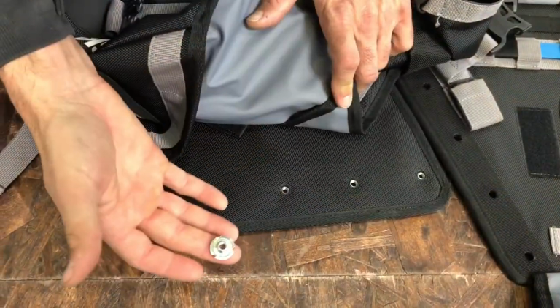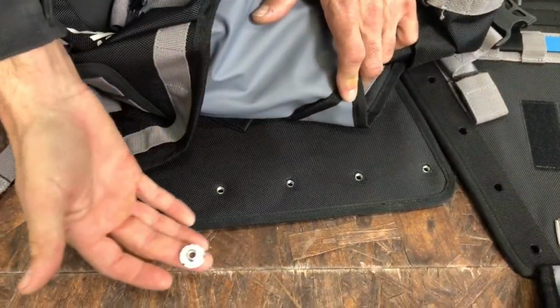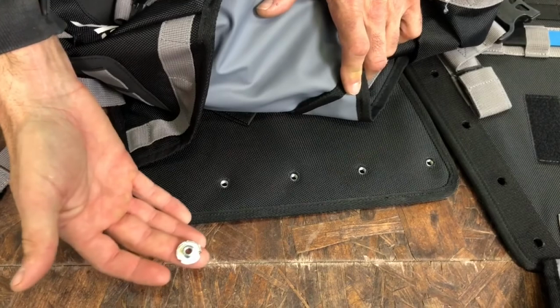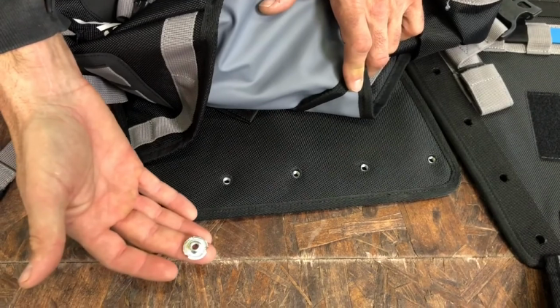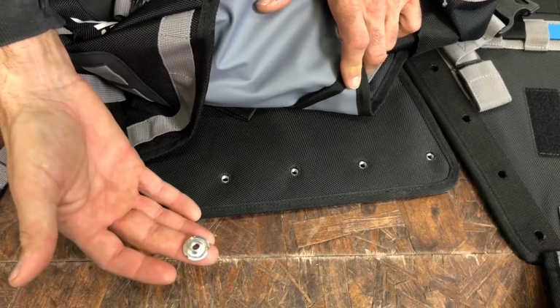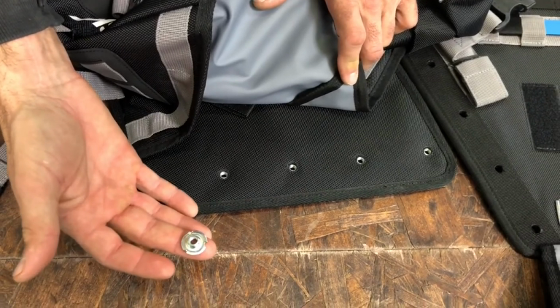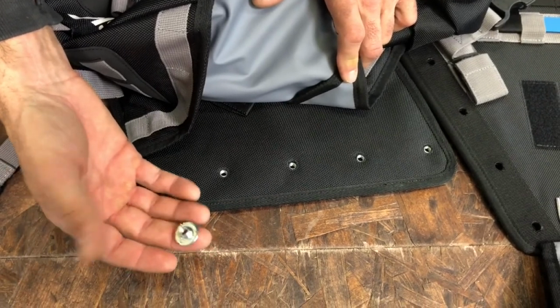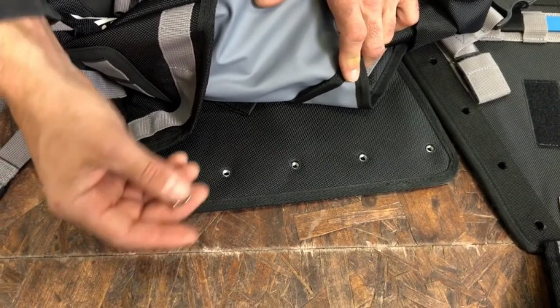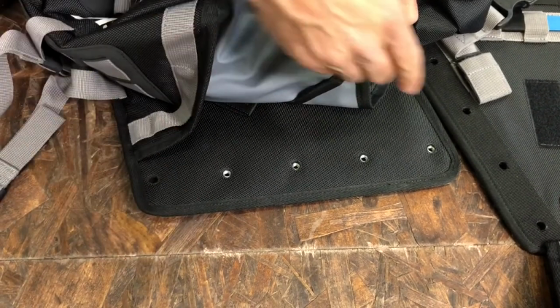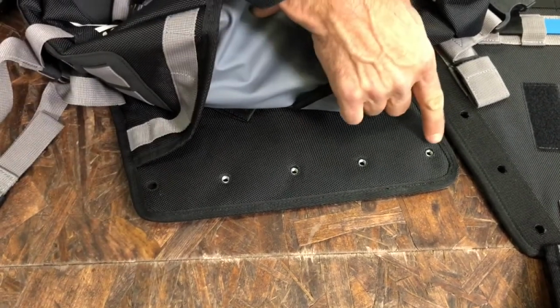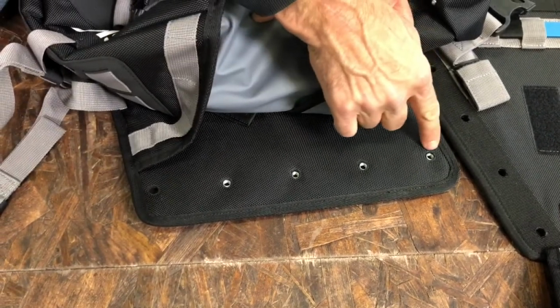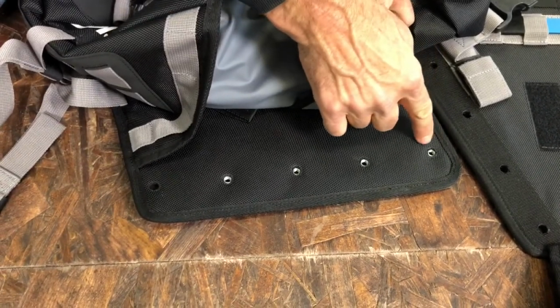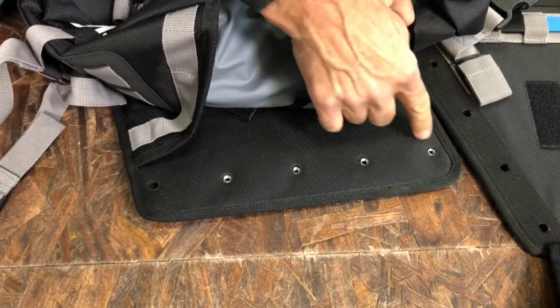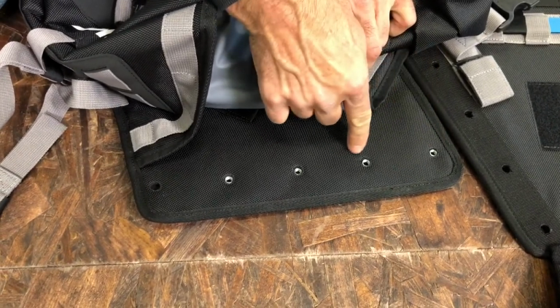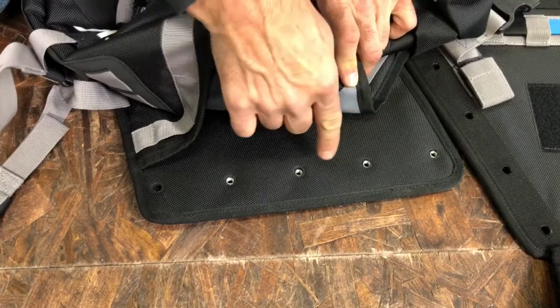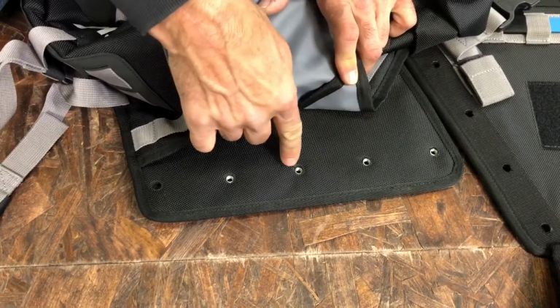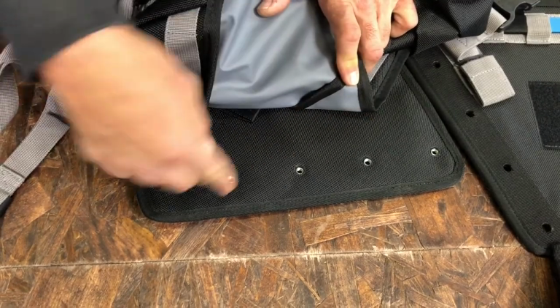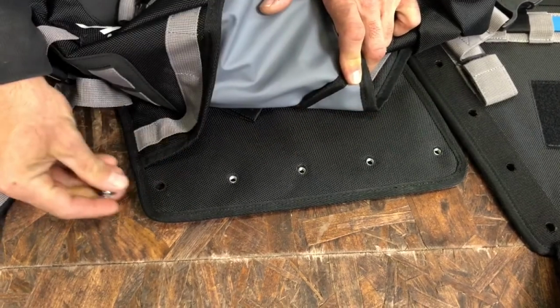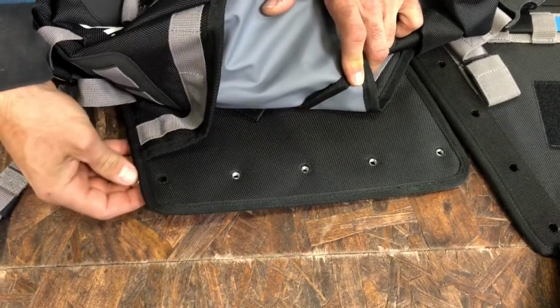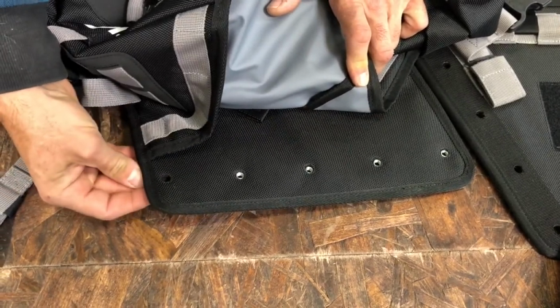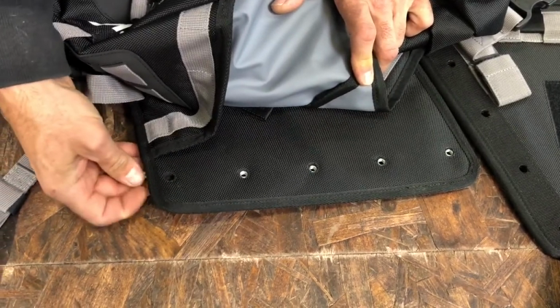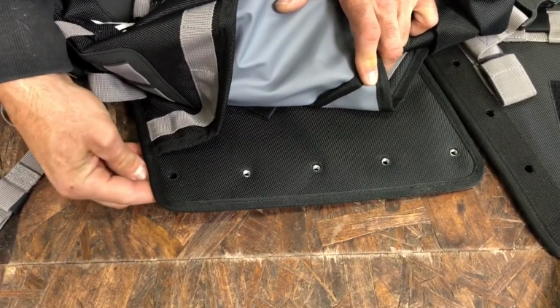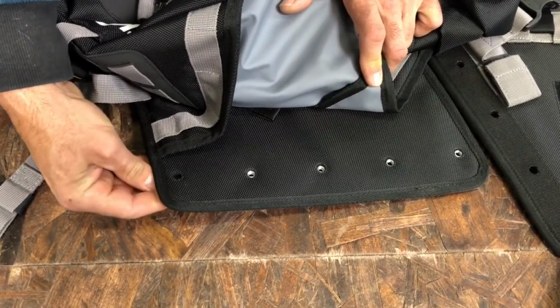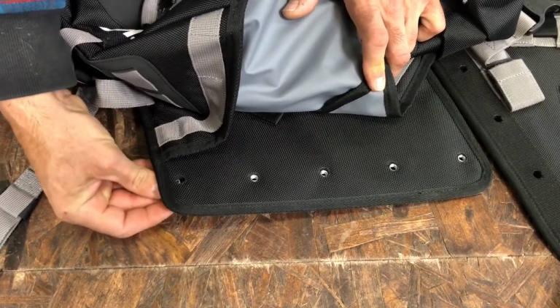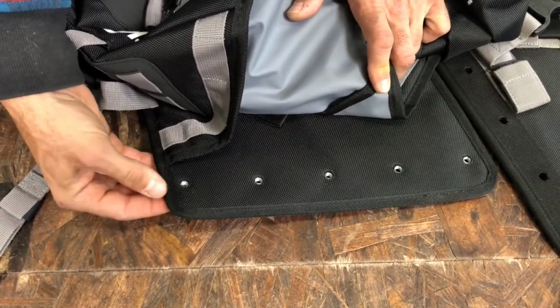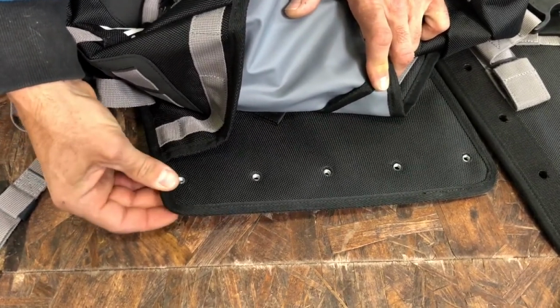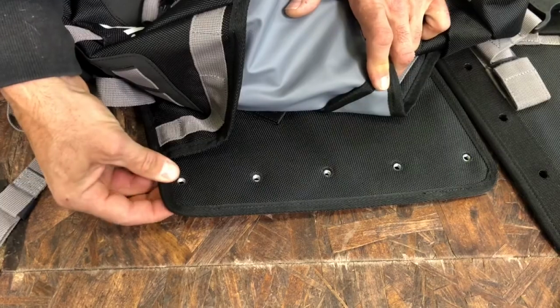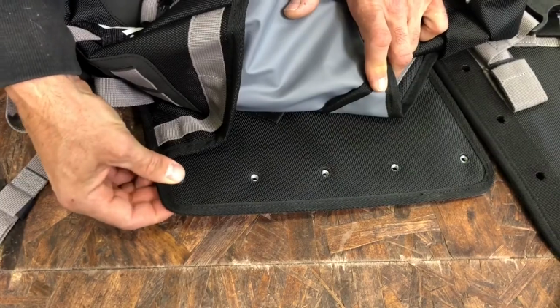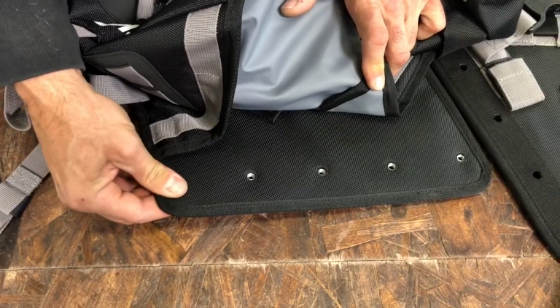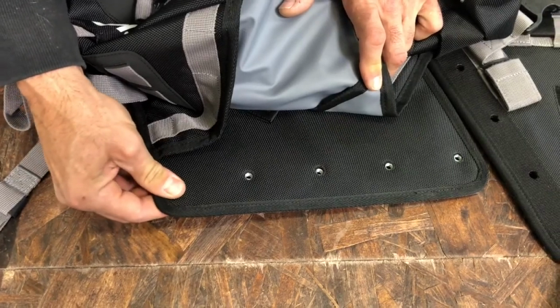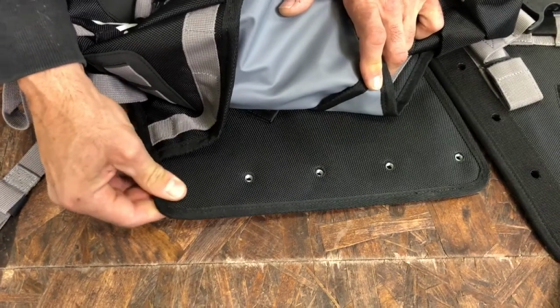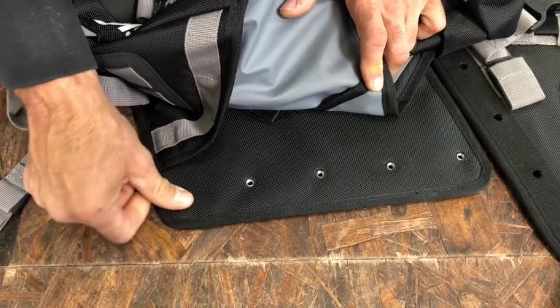Next I'm going to take five of these T-nuts. You can see how I've laid out the T-nuts on the leg bag here underneath the holes. There are five holes and I'm just going to put the T-nuts underneath between the holes and the little velcro flap on the back that holds them in place.